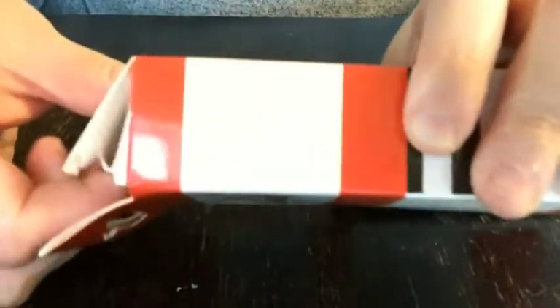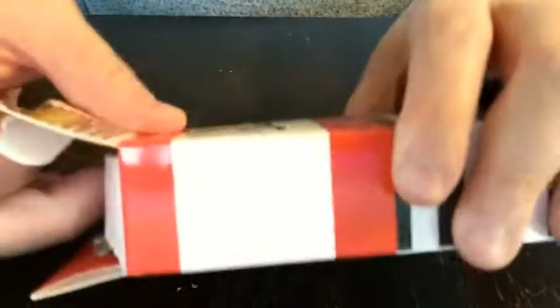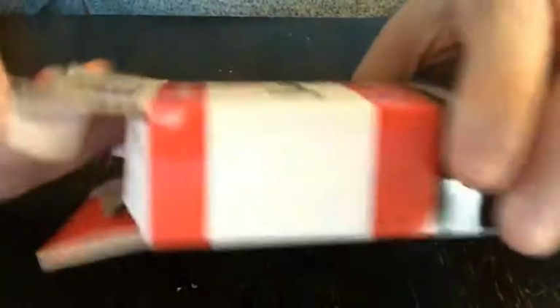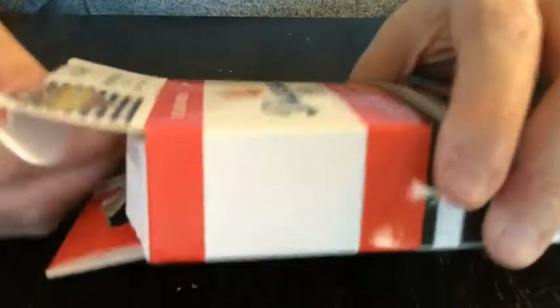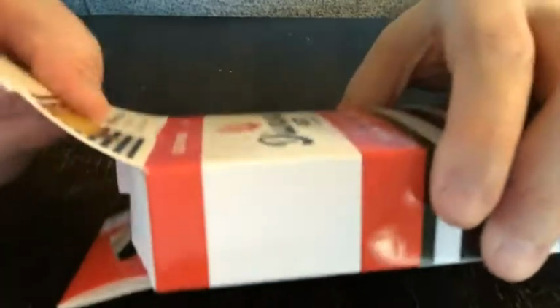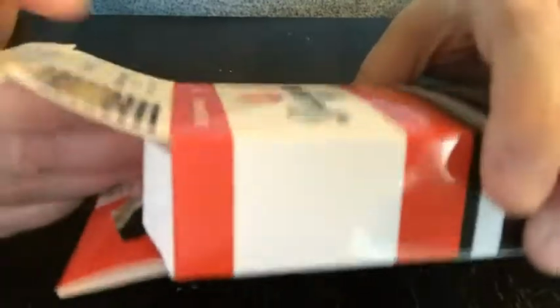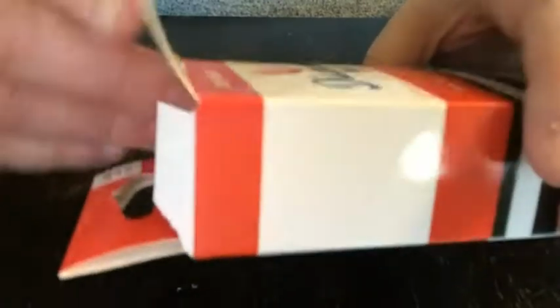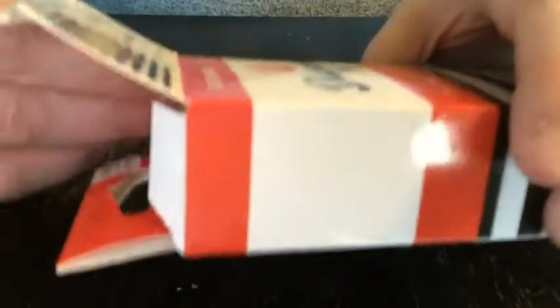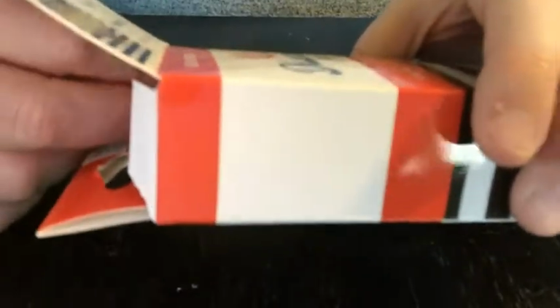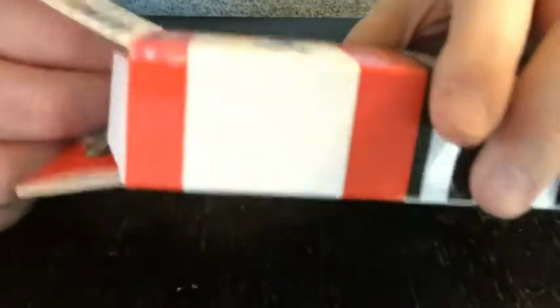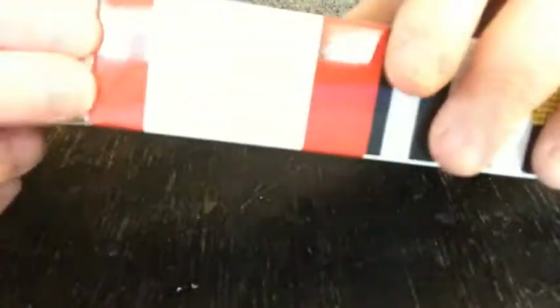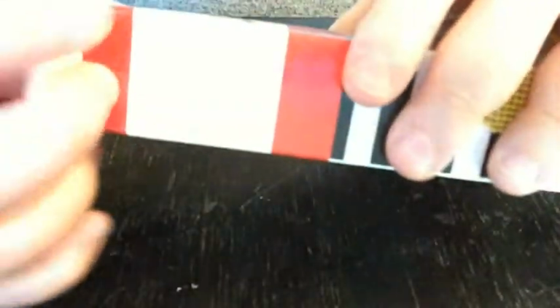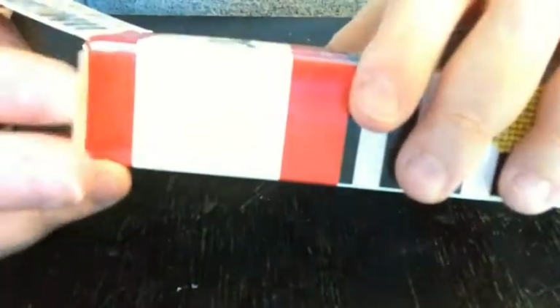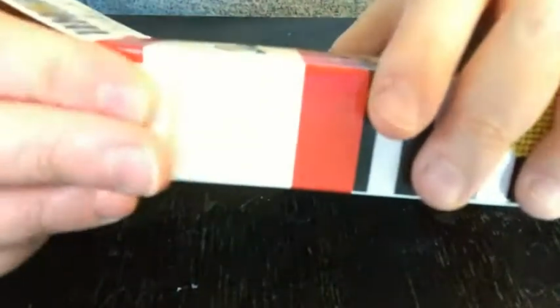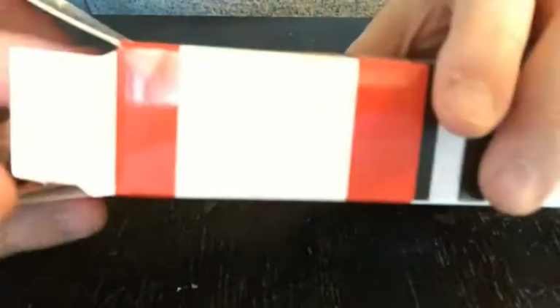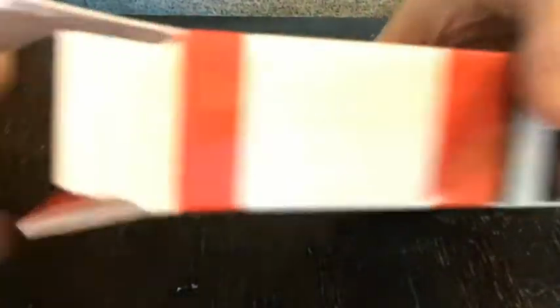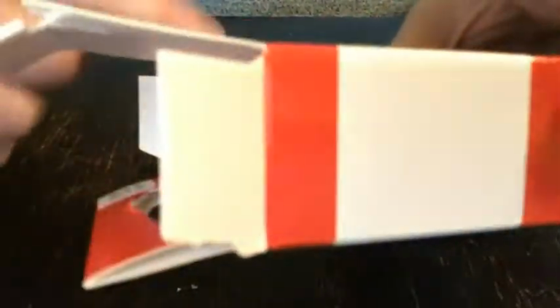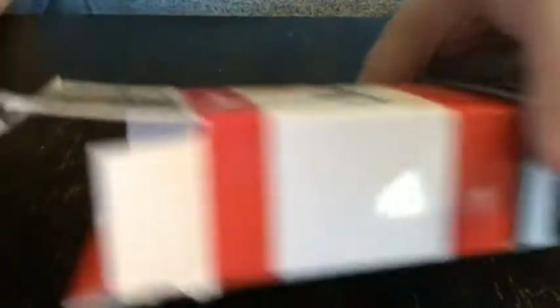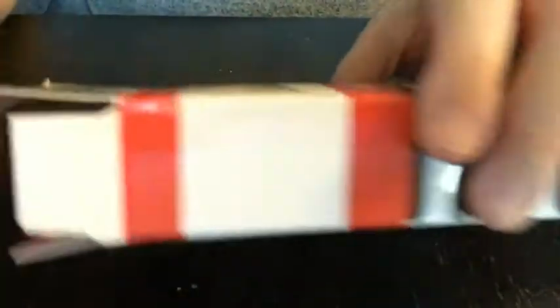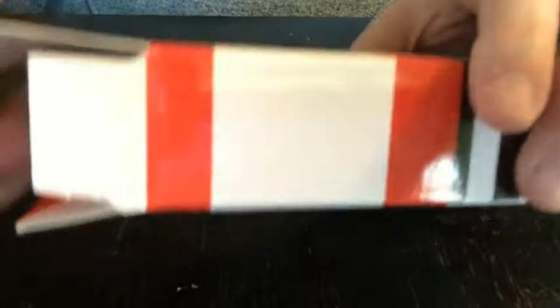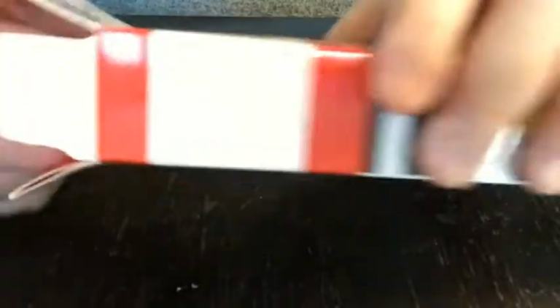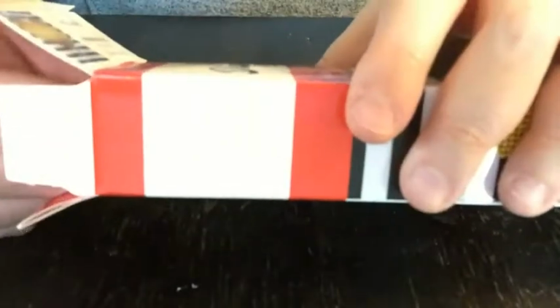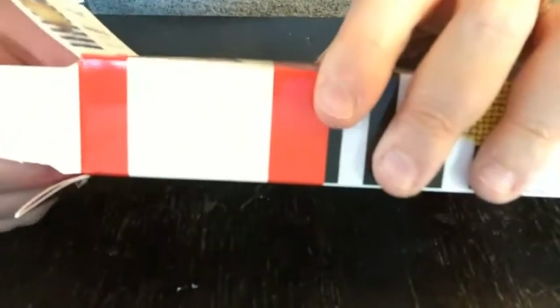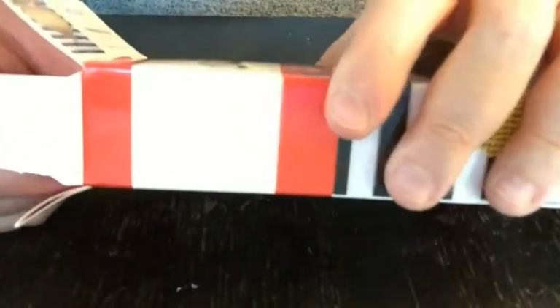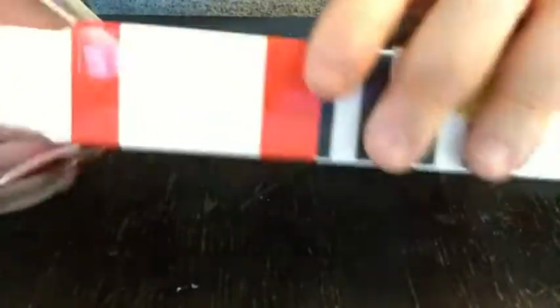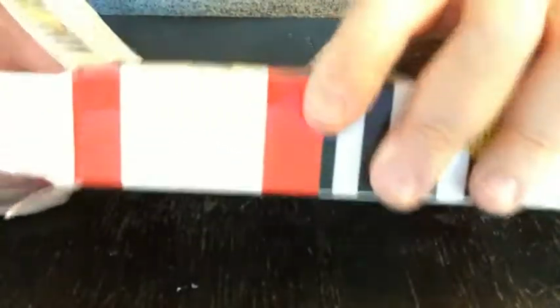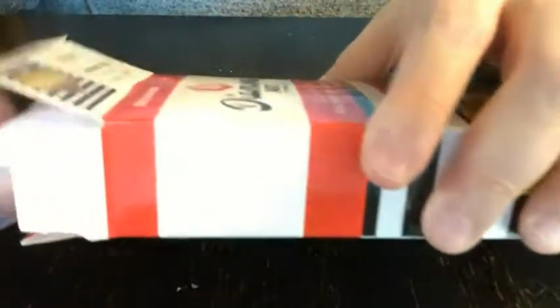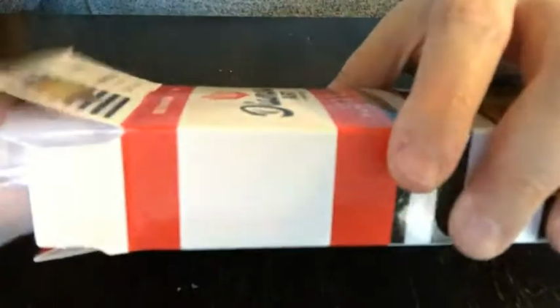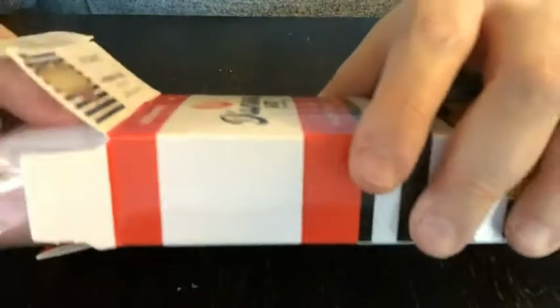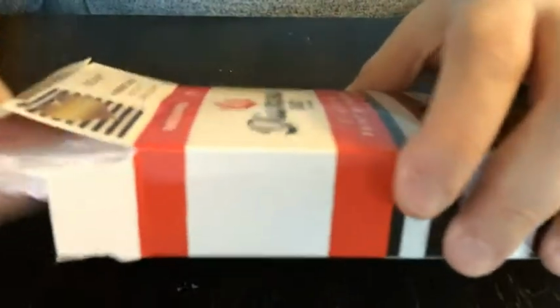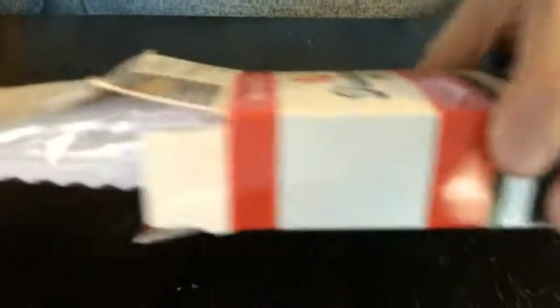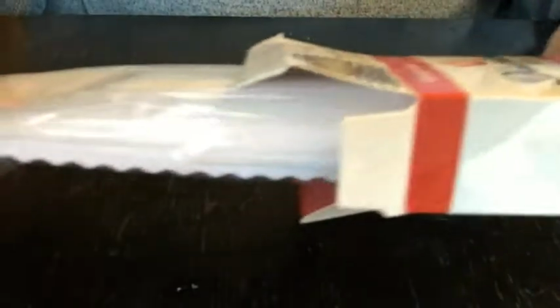All right, let's open this up. I haven't opened it yet, but I did take off the seal tape just so that I wasn't fighting with it on camera.